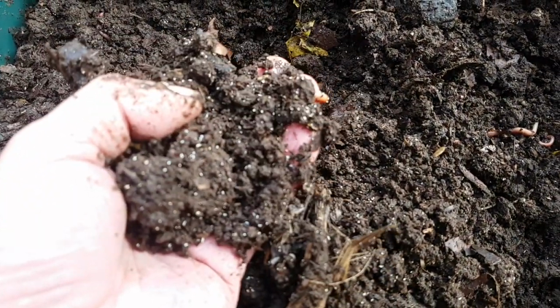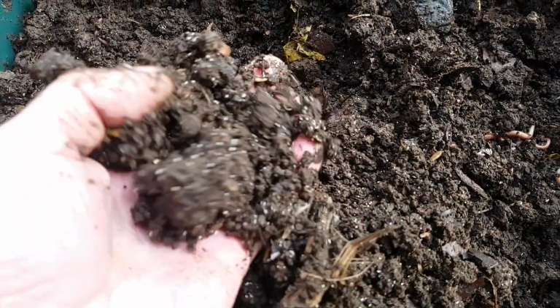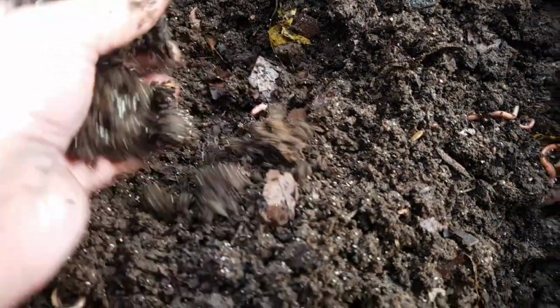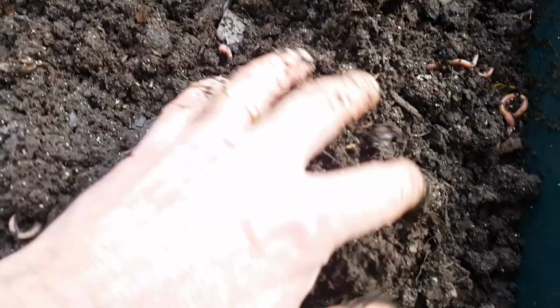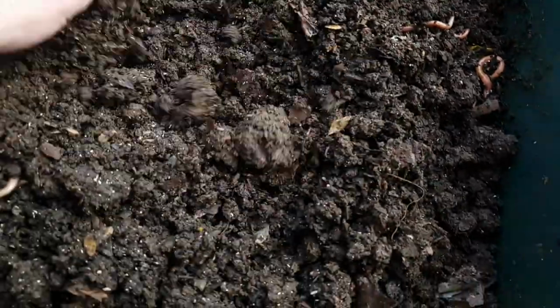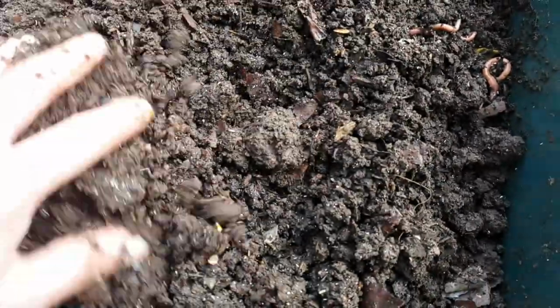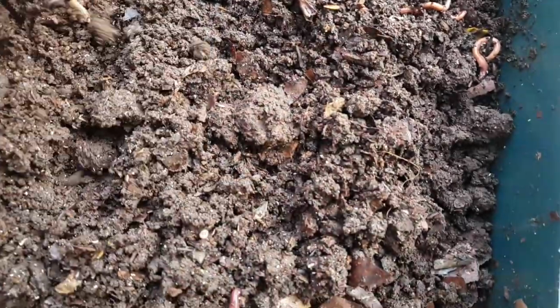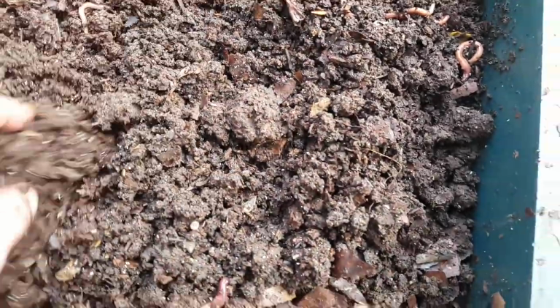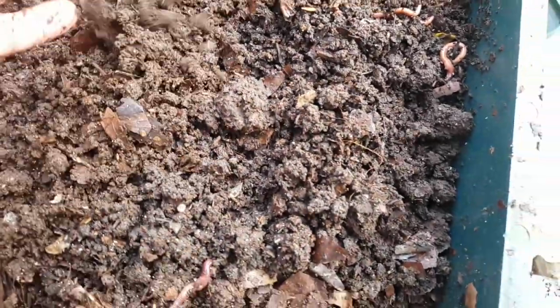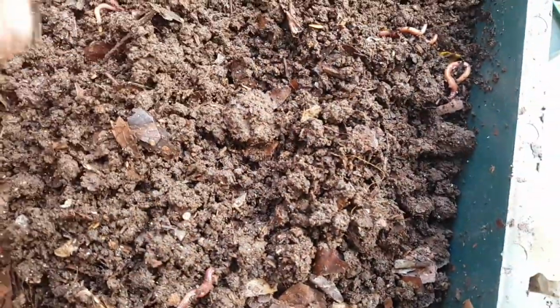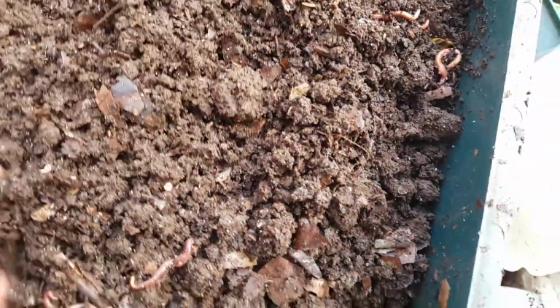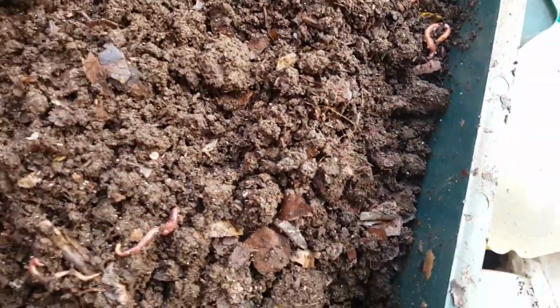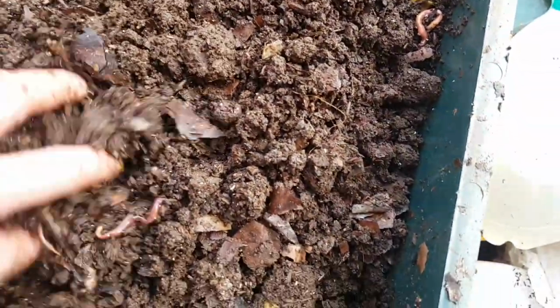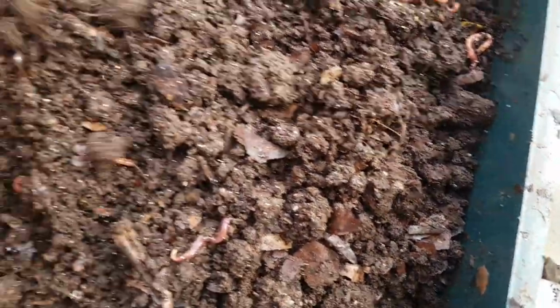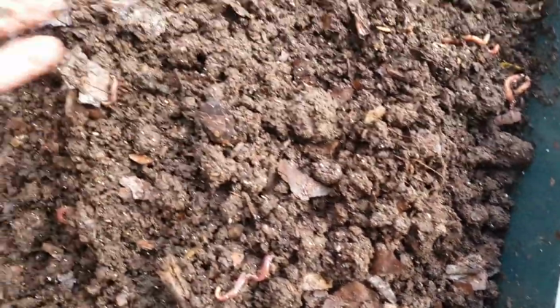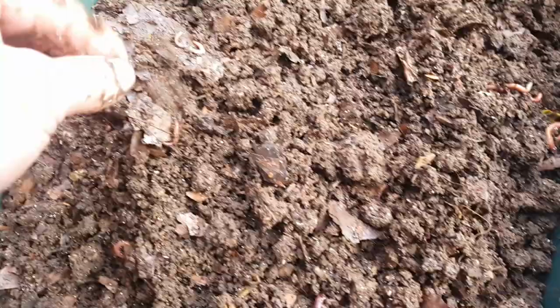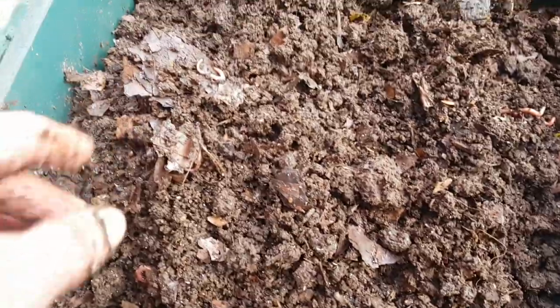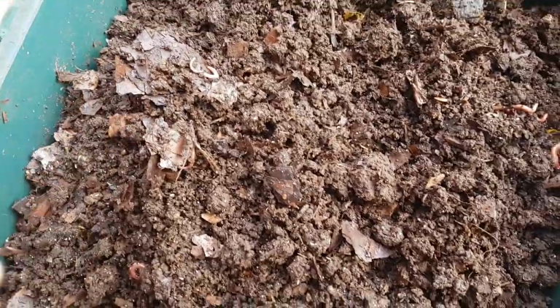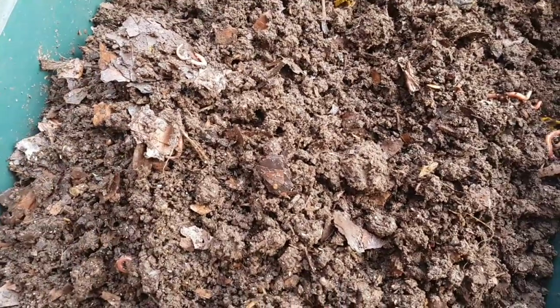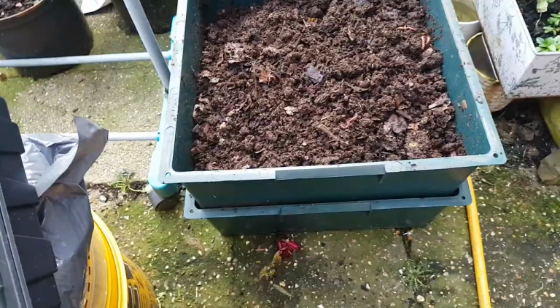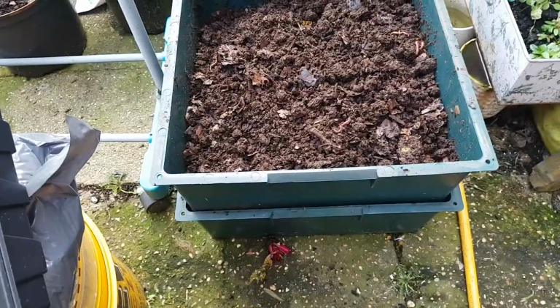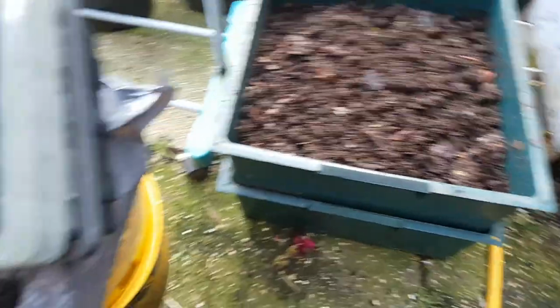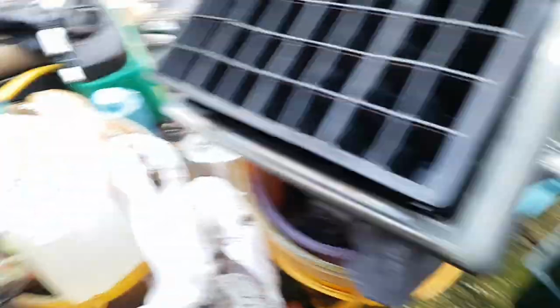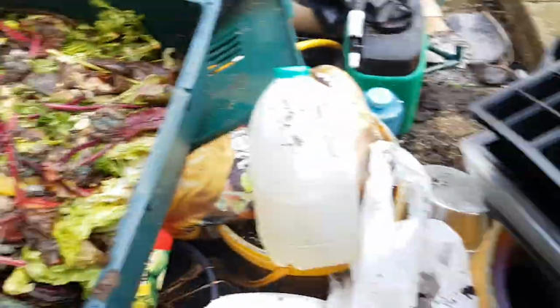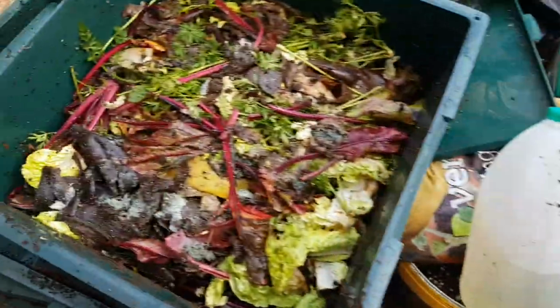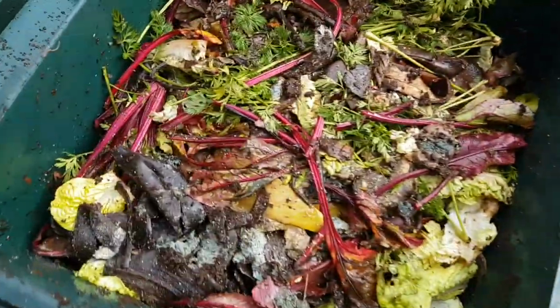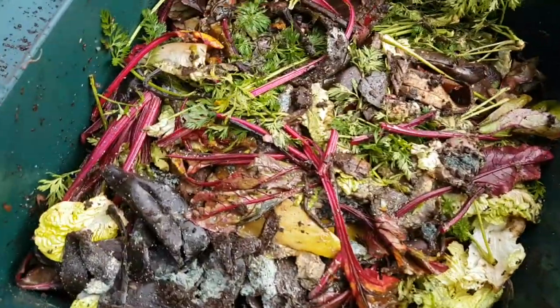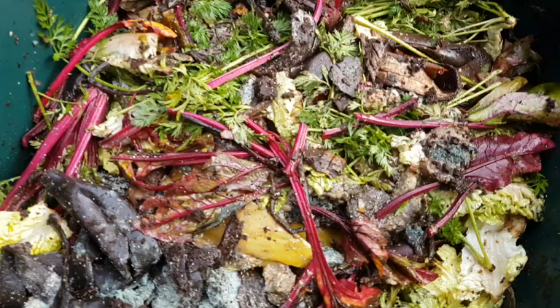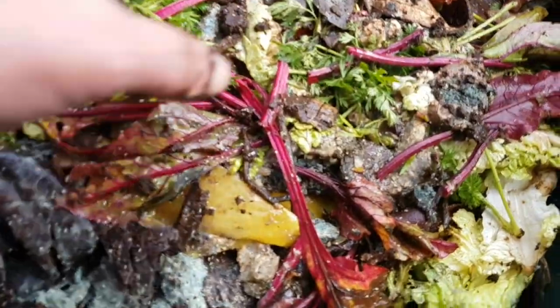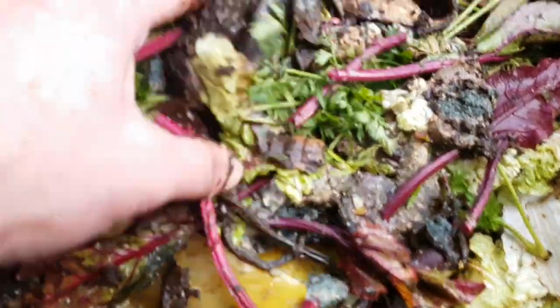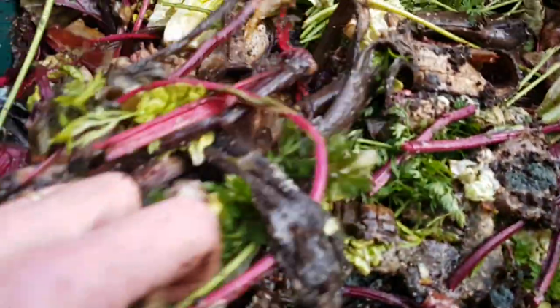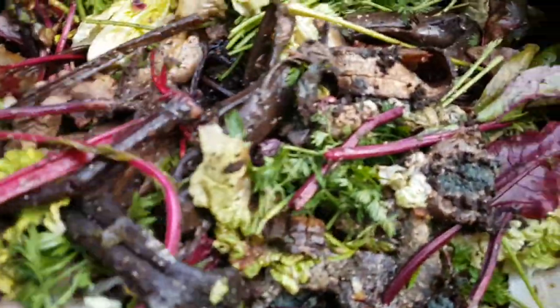The second tray is still pretty rough with a lot of composting yet to go. It's full of springtails, and as long as they're not literal swarms, they don't cause the worms any problem. And this is the top tray.